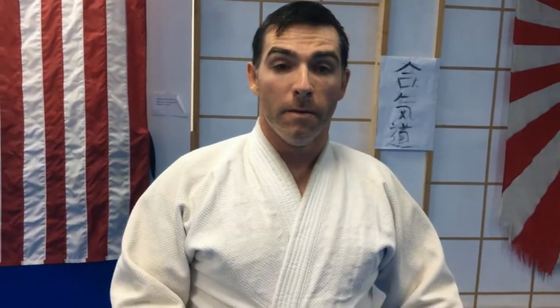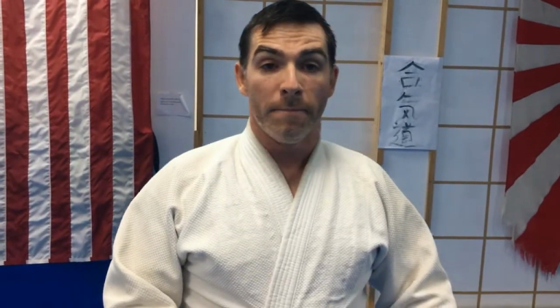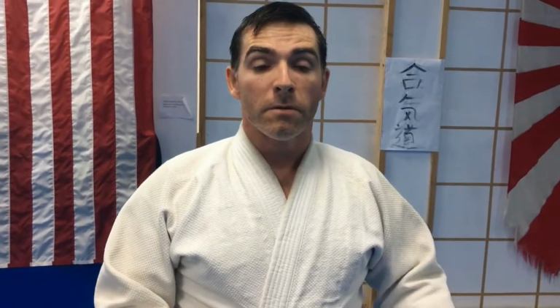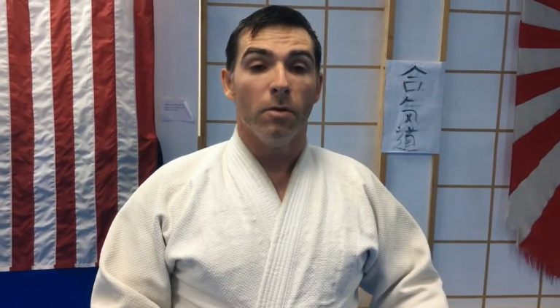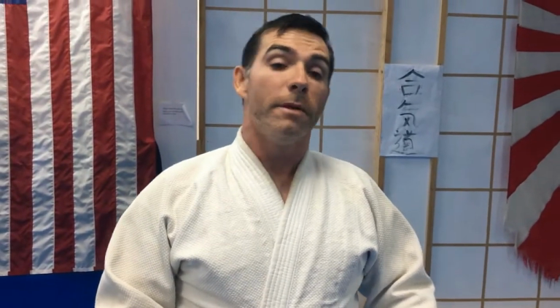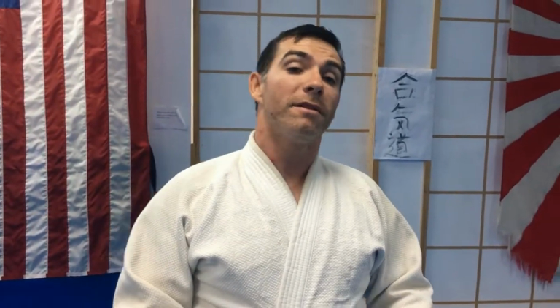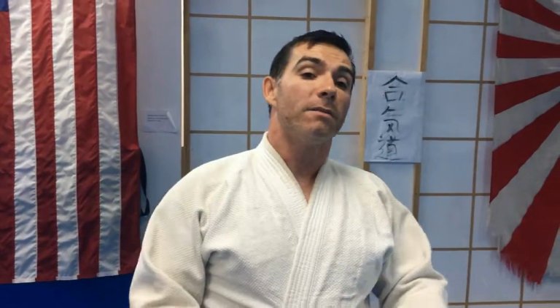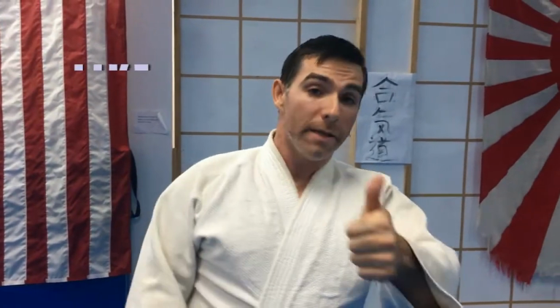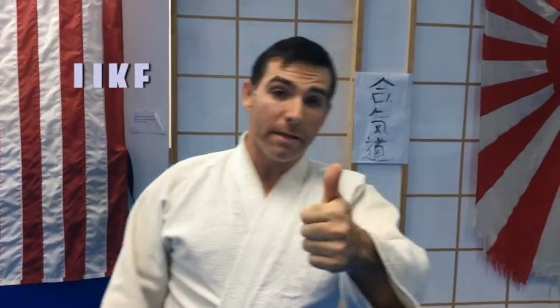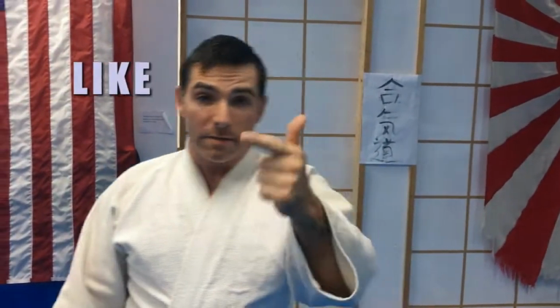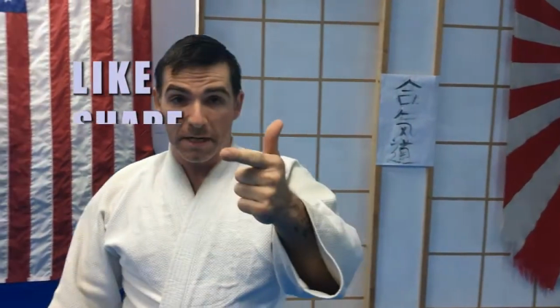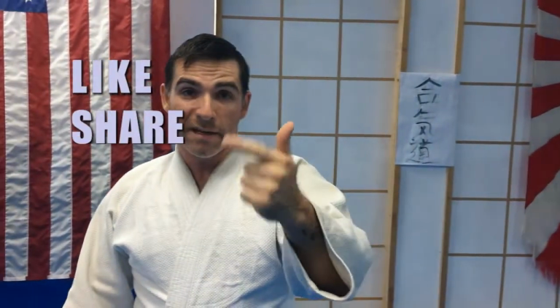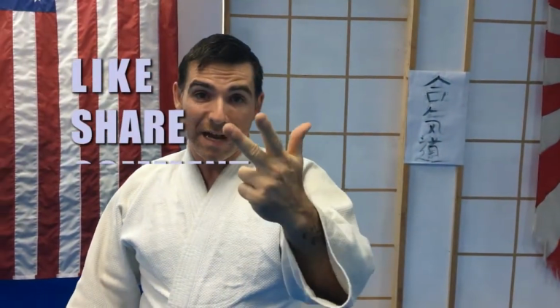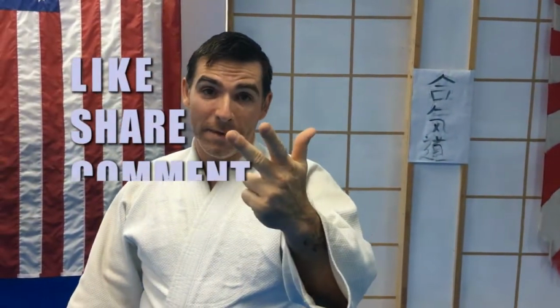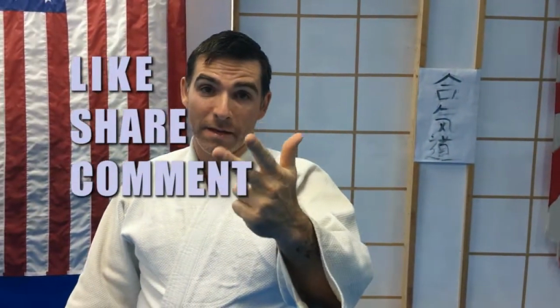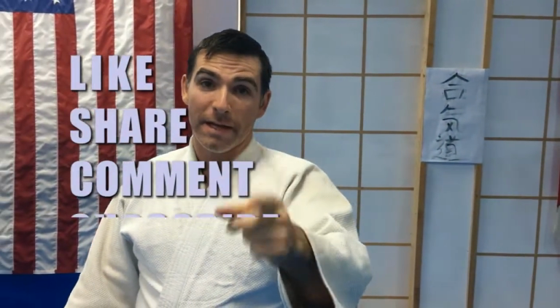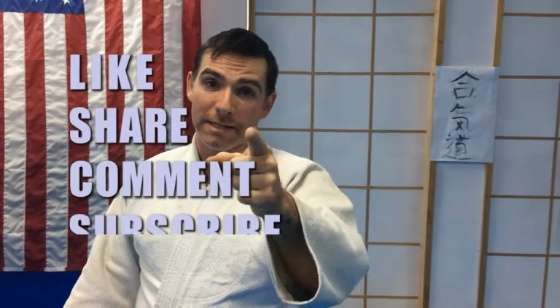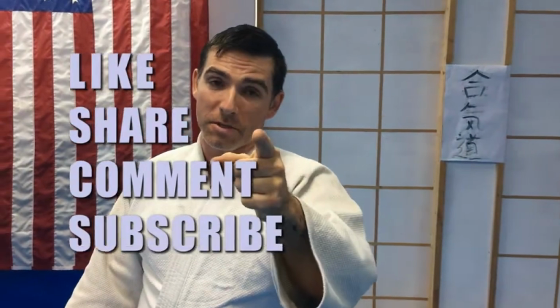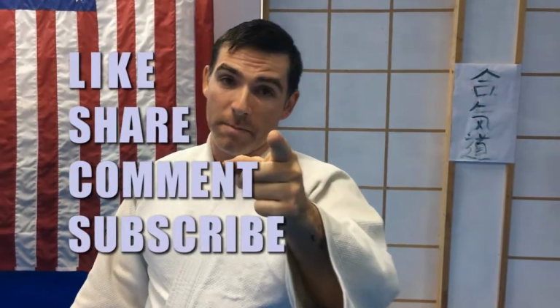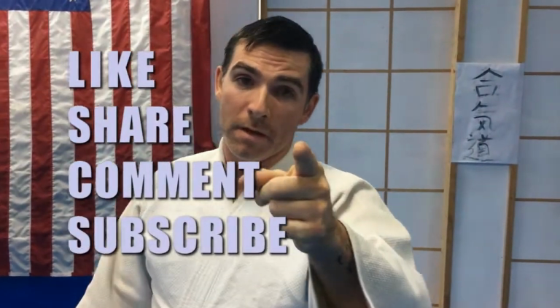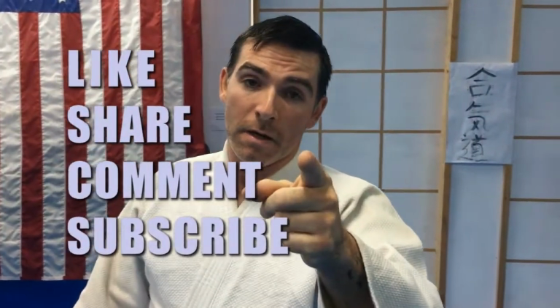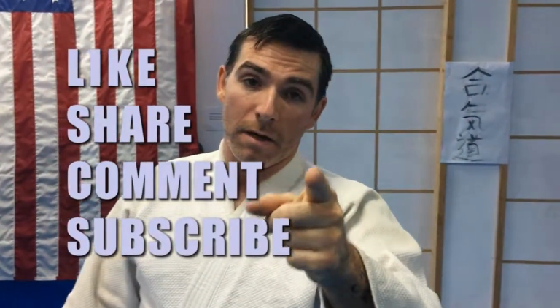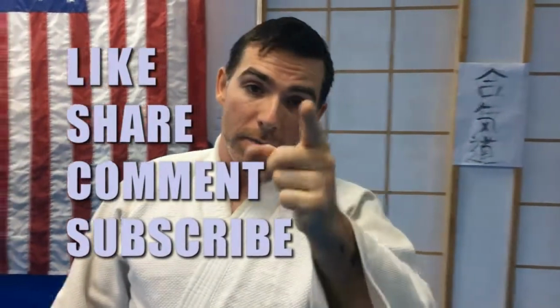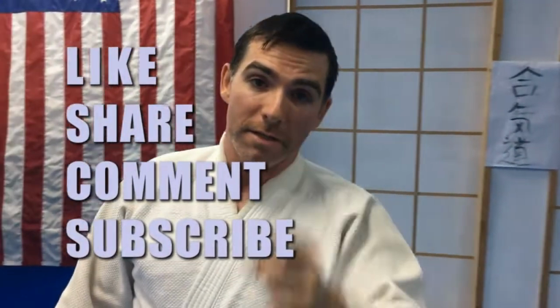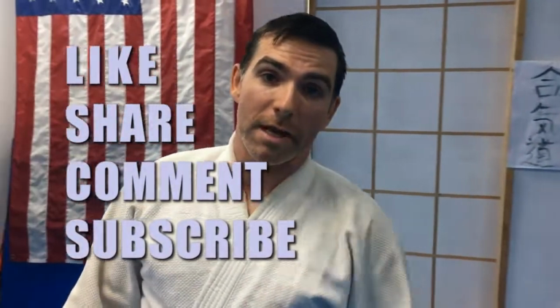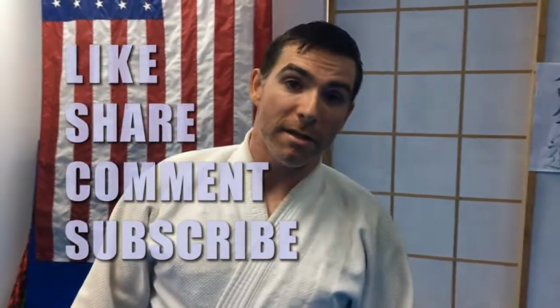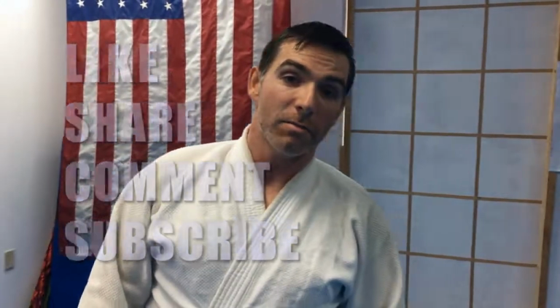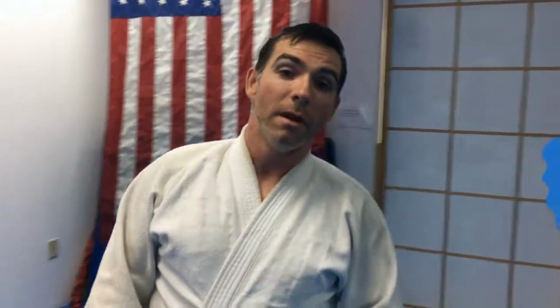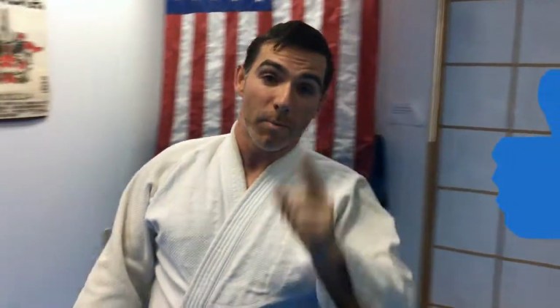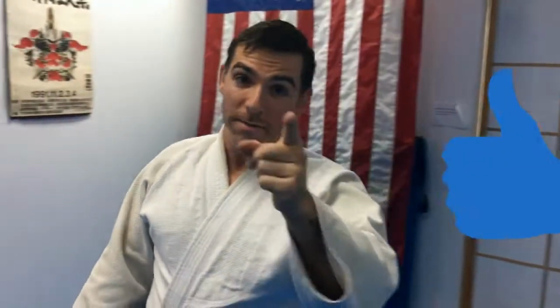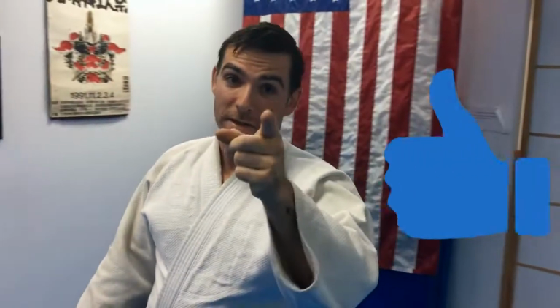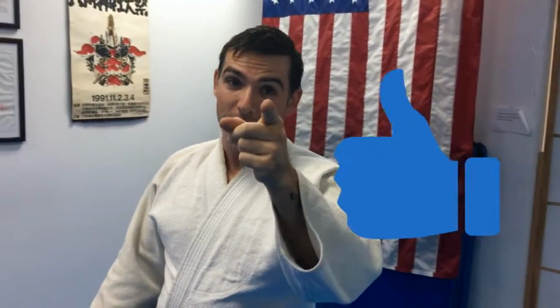Make sure you guys are liking, sharing, and commenting. Hit that subscribe, and we'll catch you guys in the next one. I promise it's going to be new.